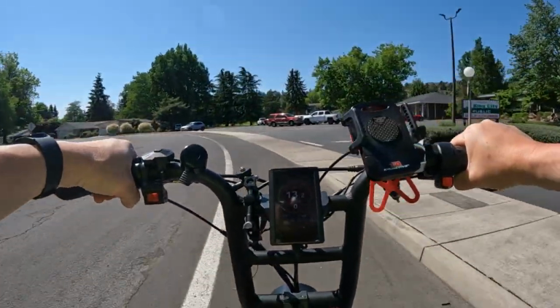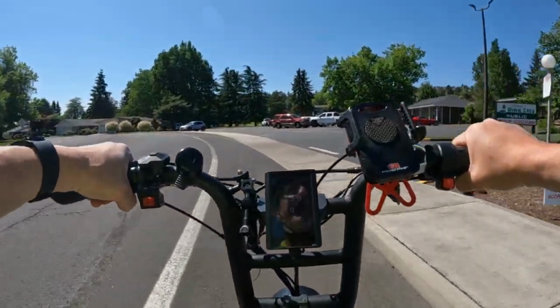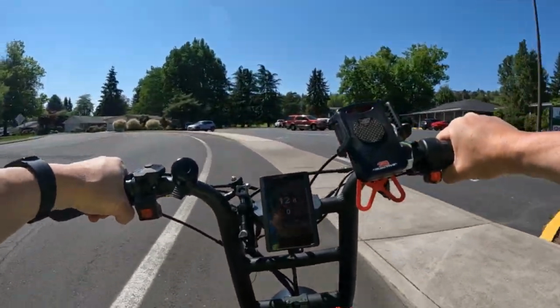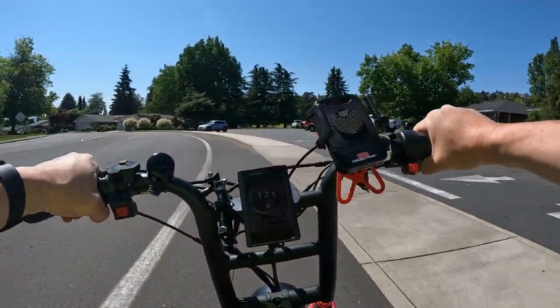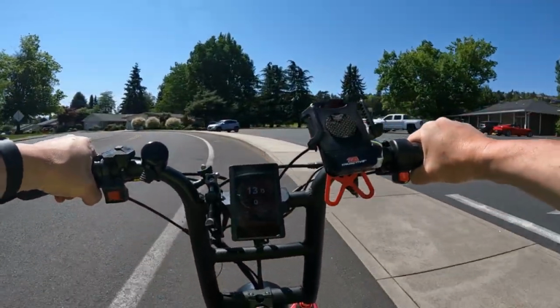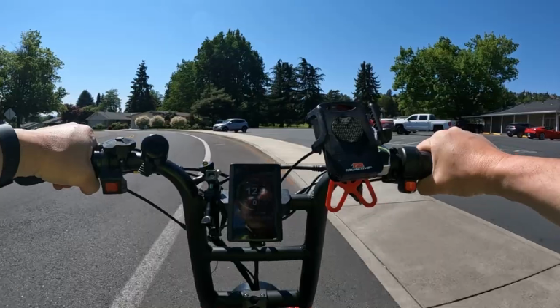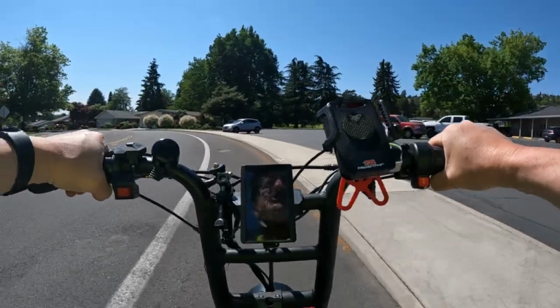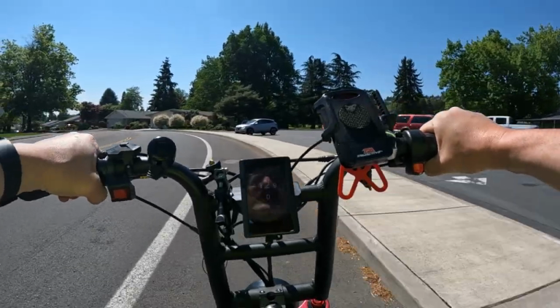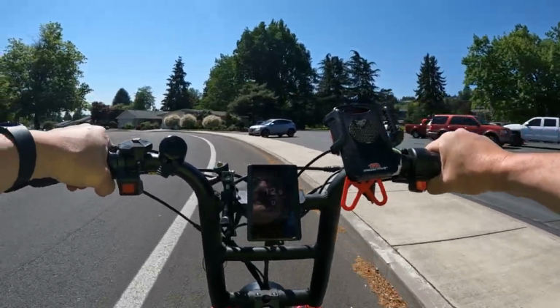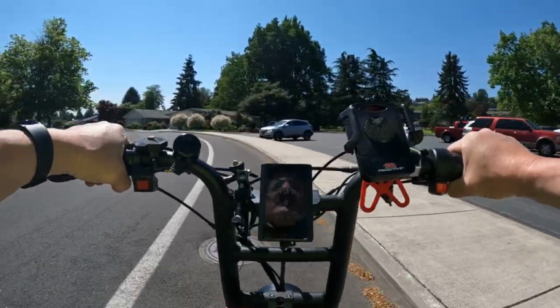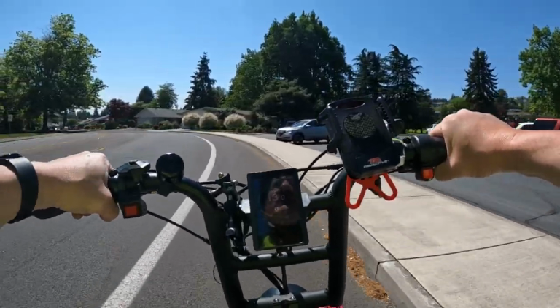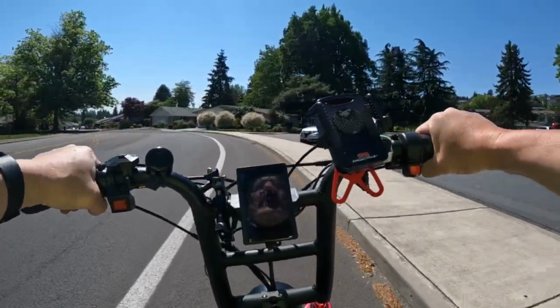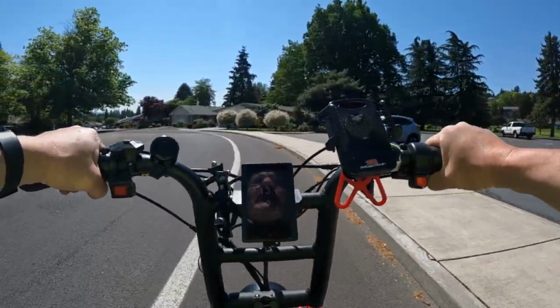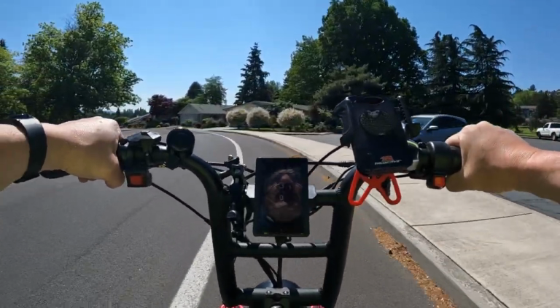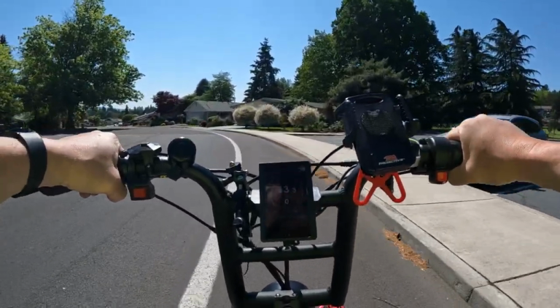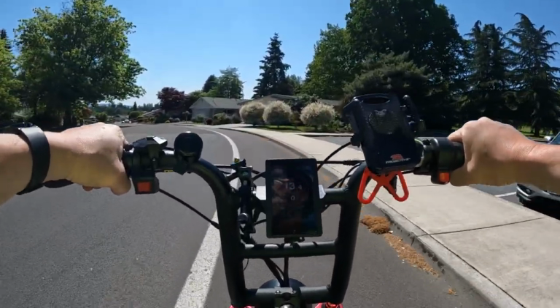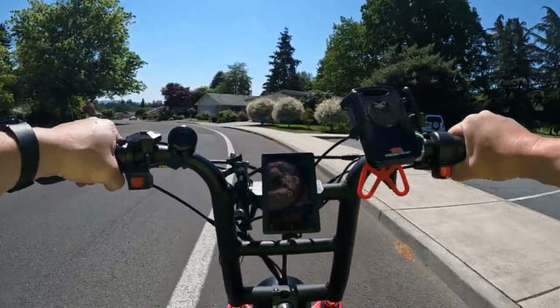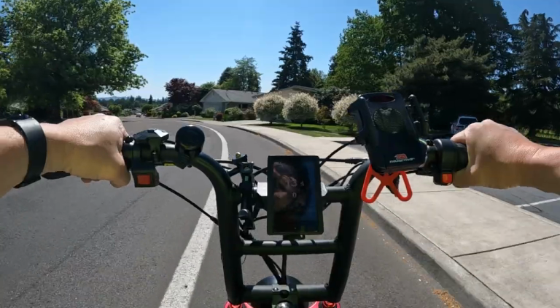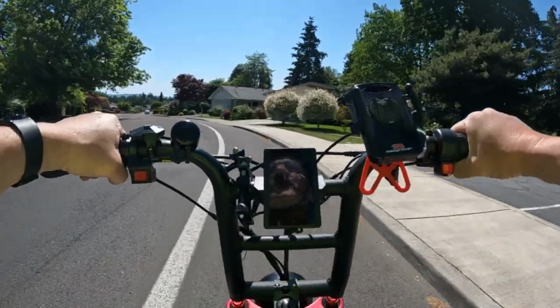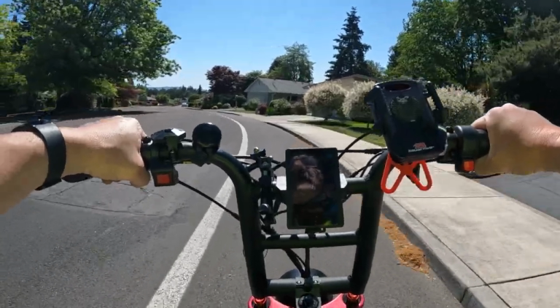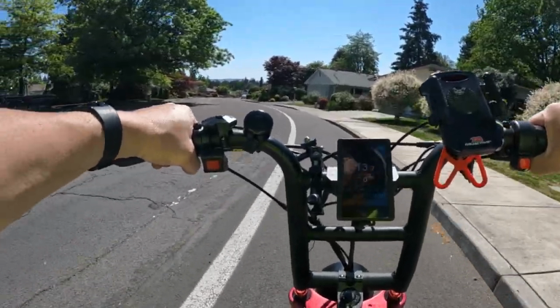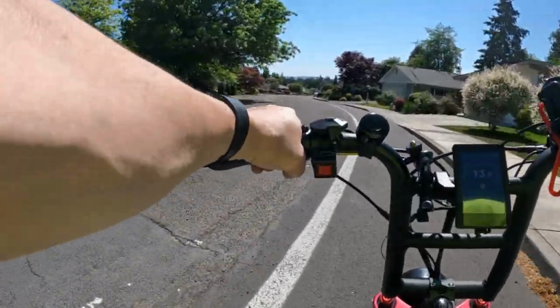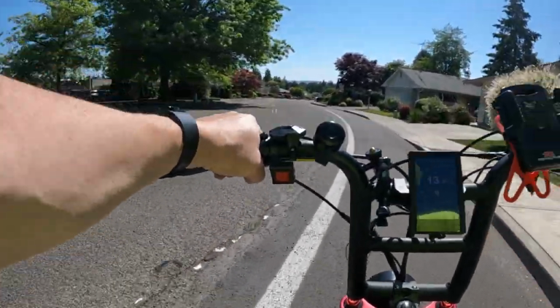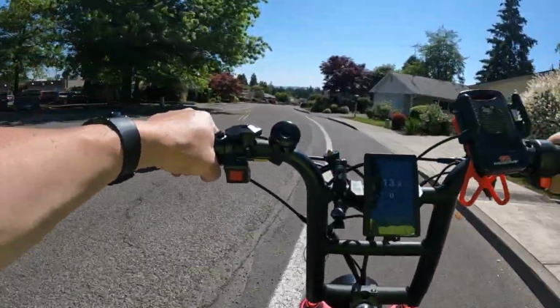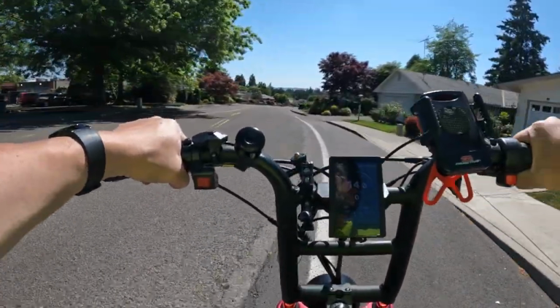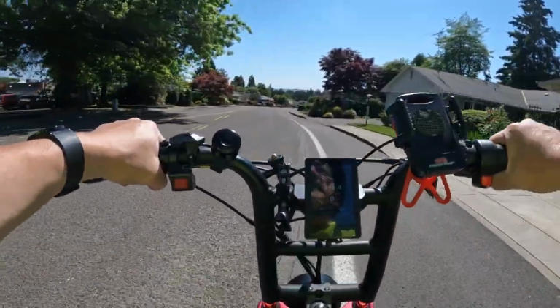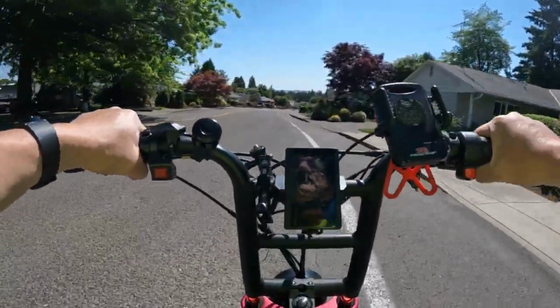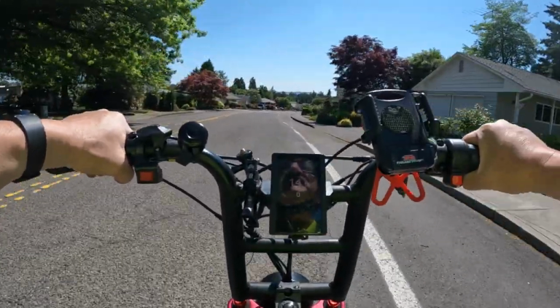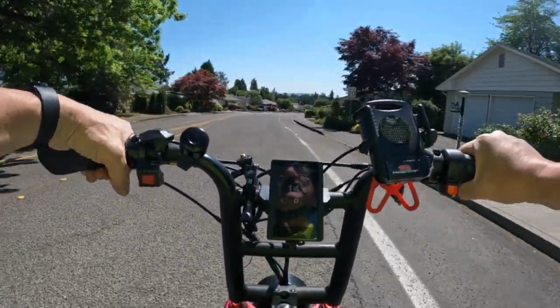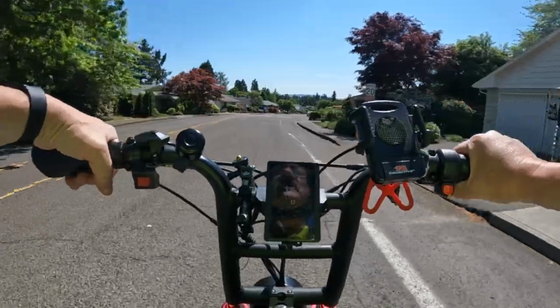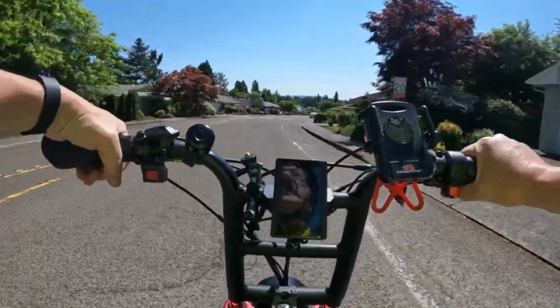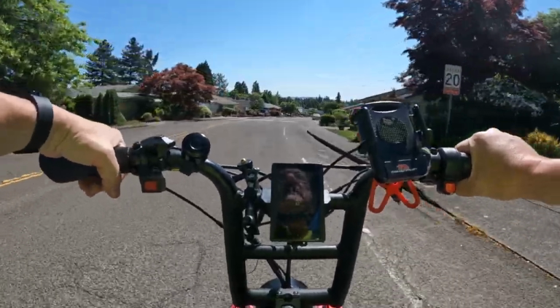I think that's pretty much most of what I remember, if not all of it. There are probably more things, but I will leave a link in the description. It's a really cool looking bike — I like it.